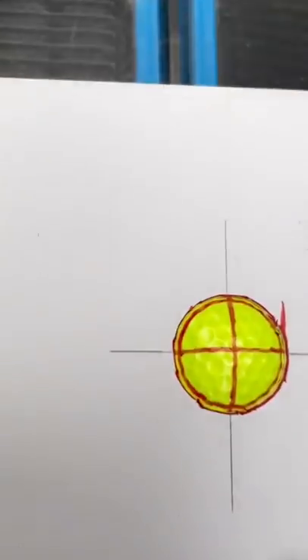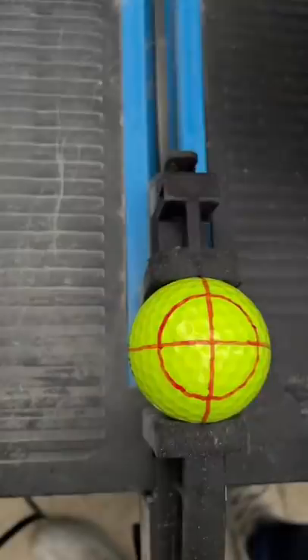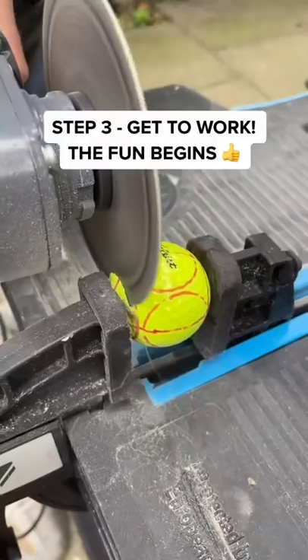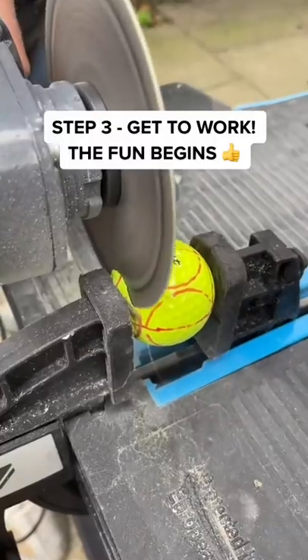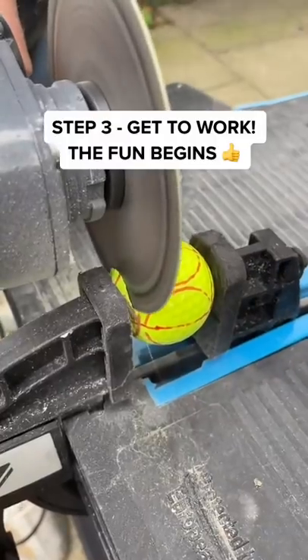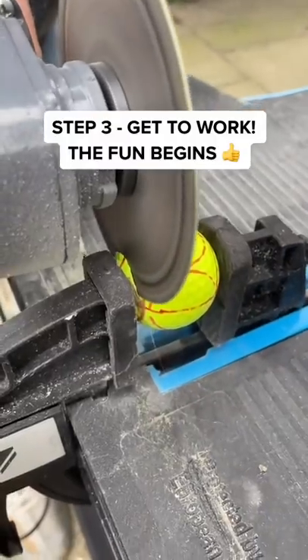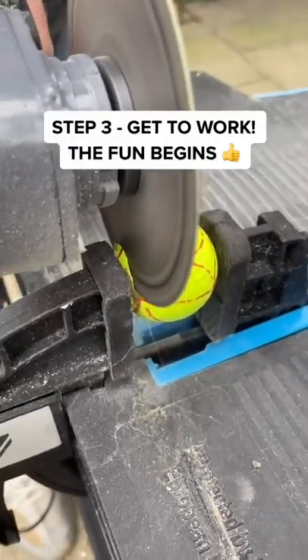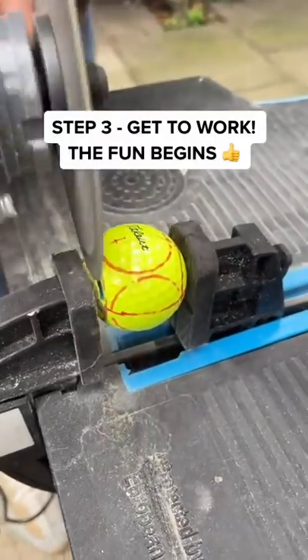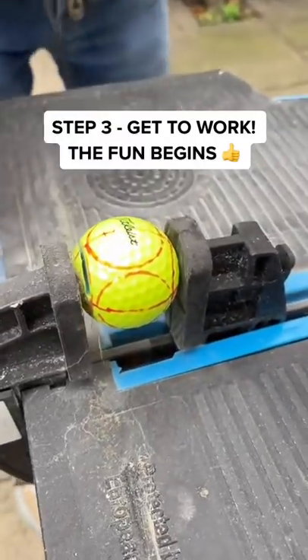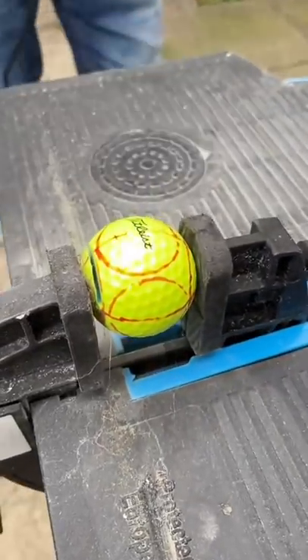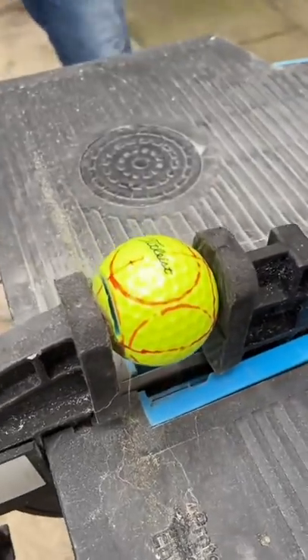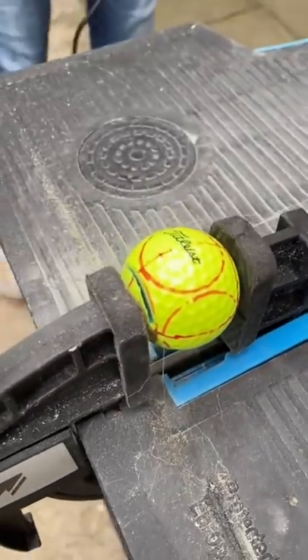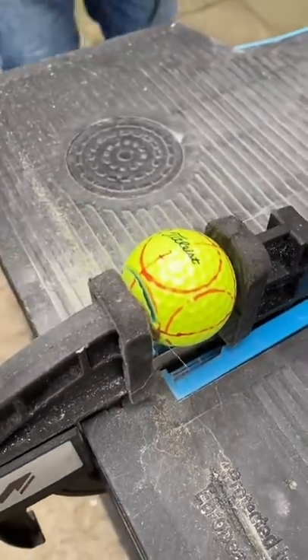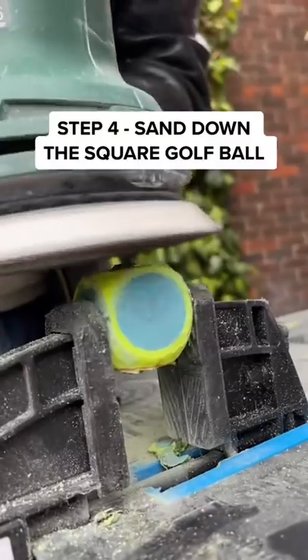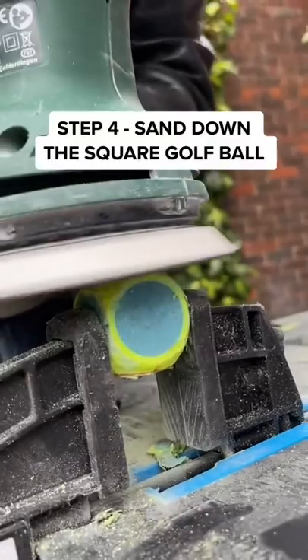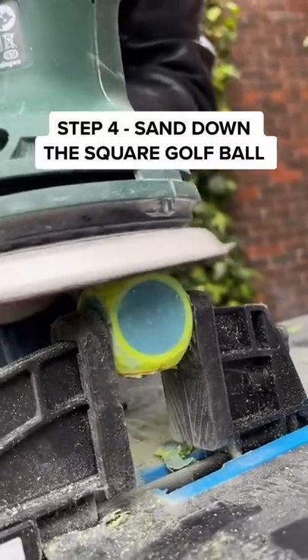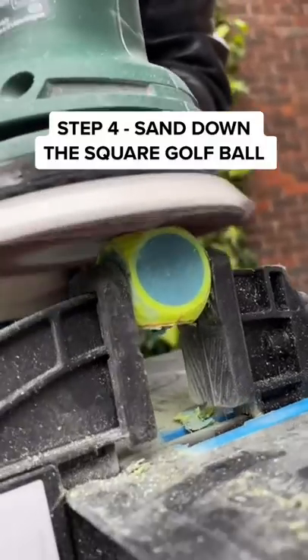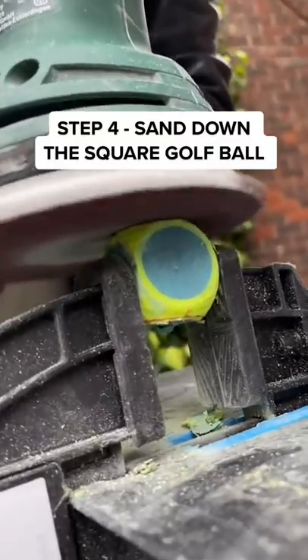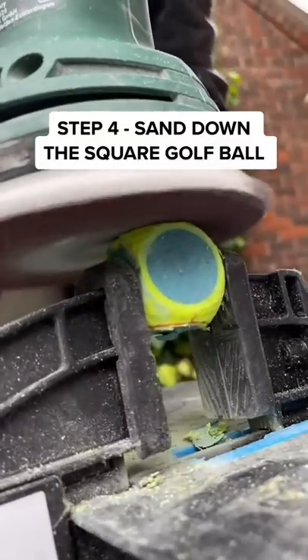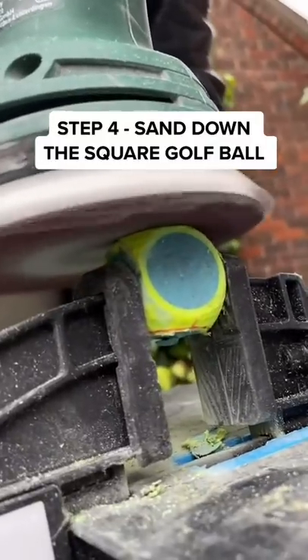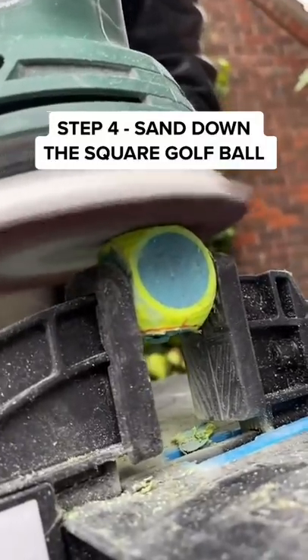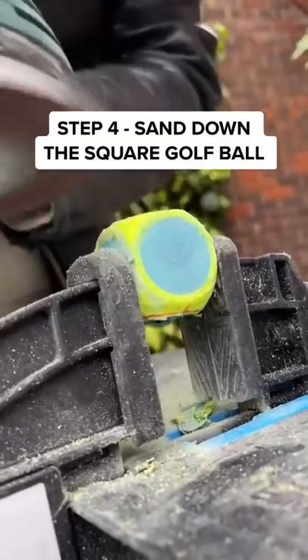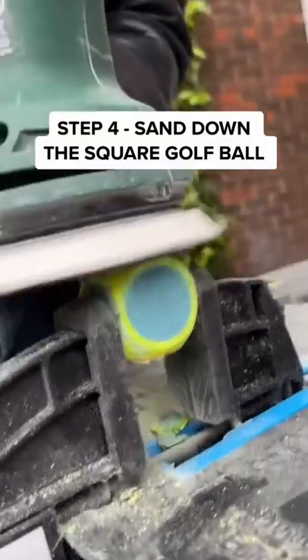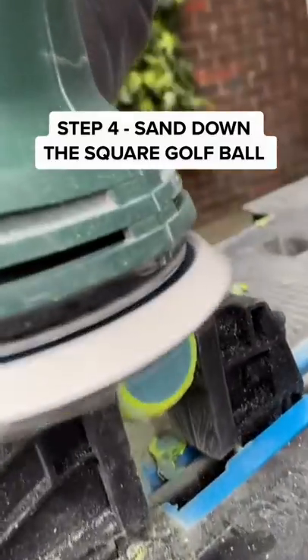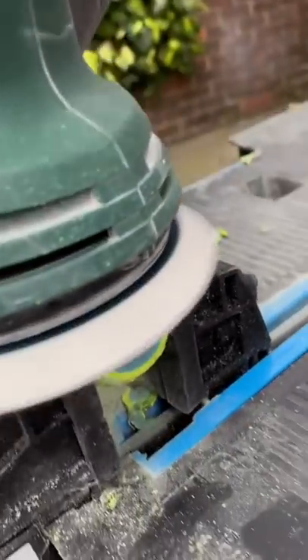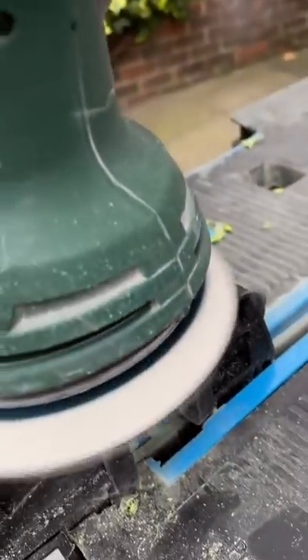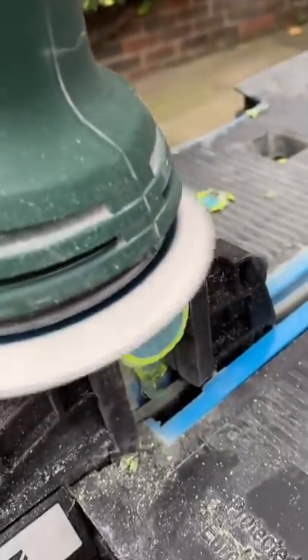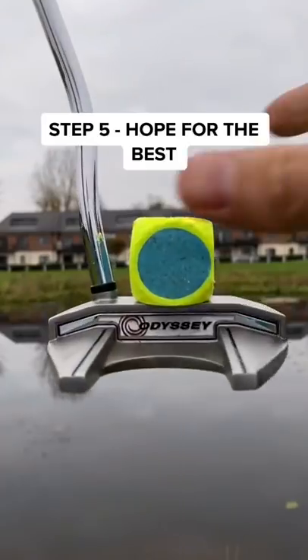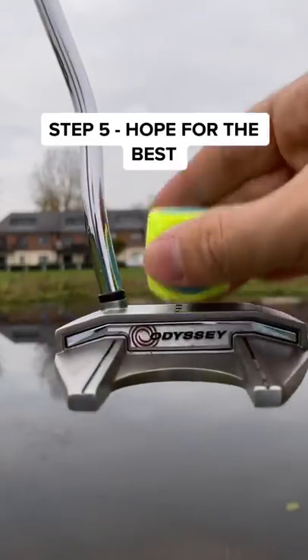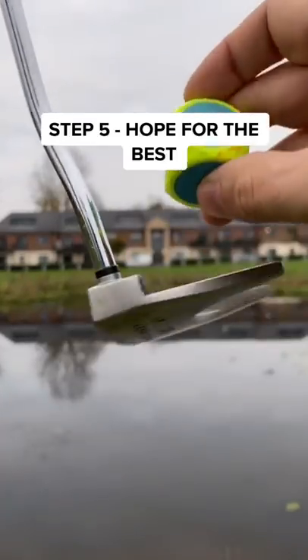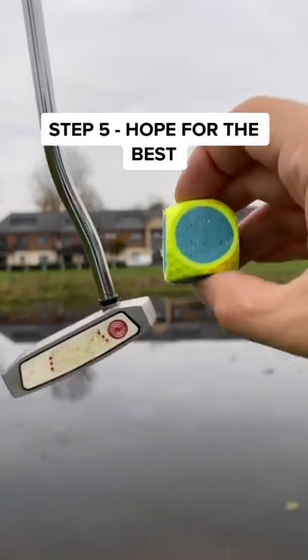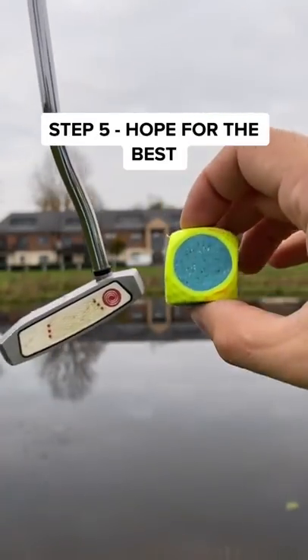Step 3: Use an angle grinder and get to work. Step 4: Sand down the square ball so it's nice and smooth. And finally, take it to the golf course and try to make par.